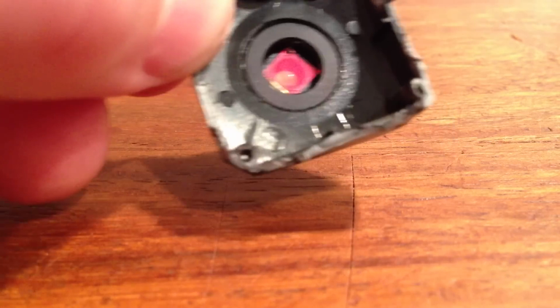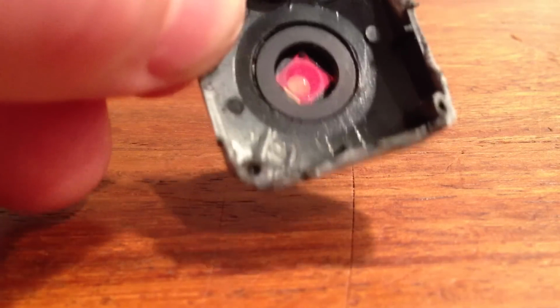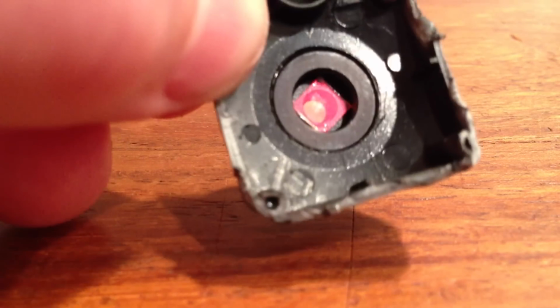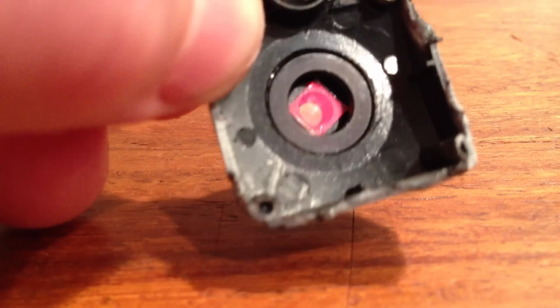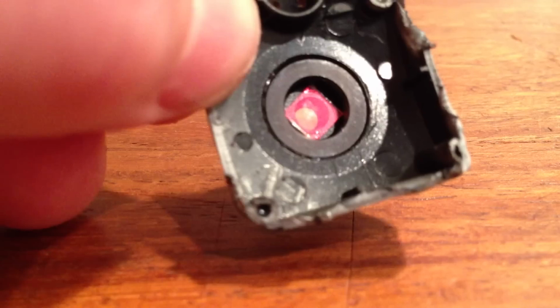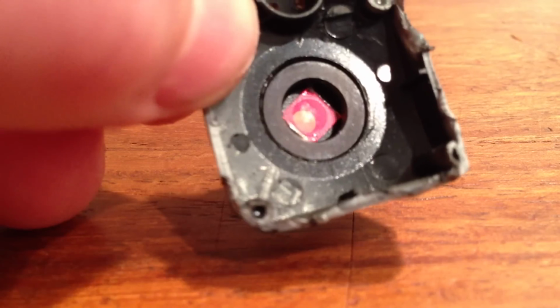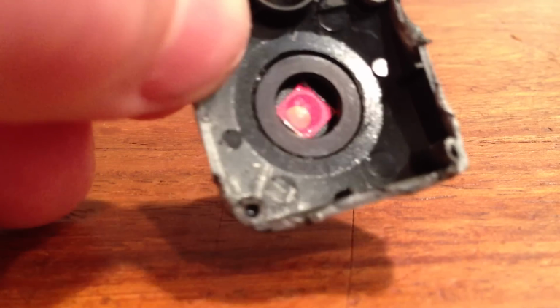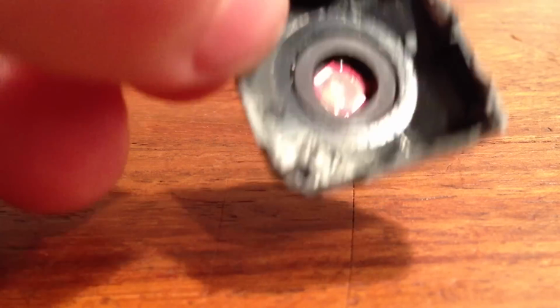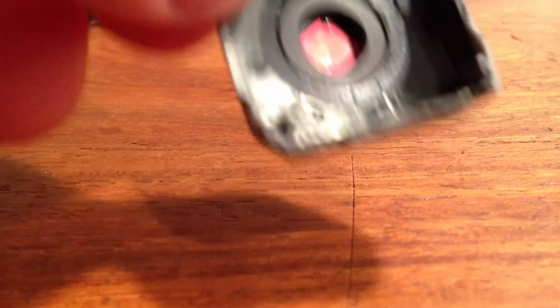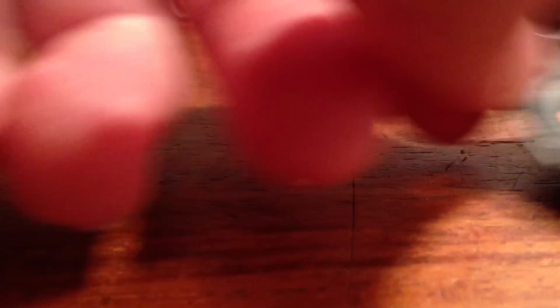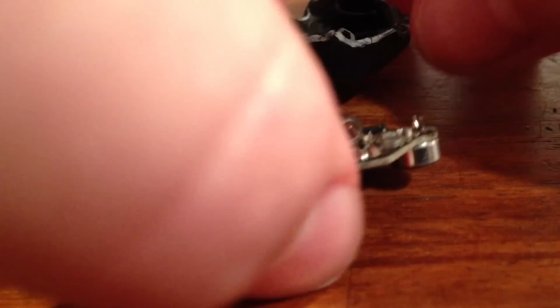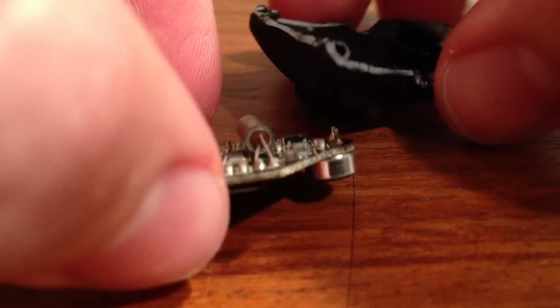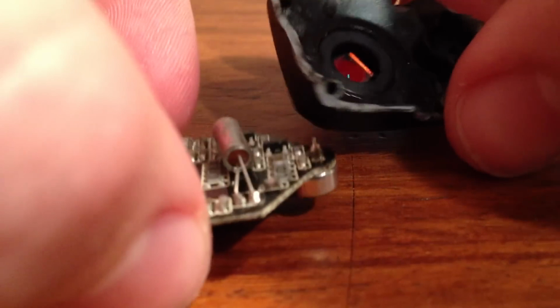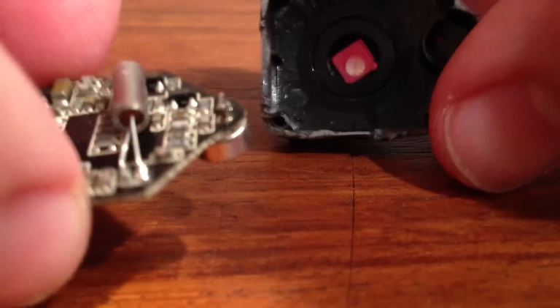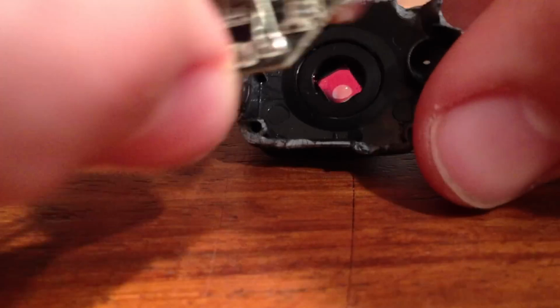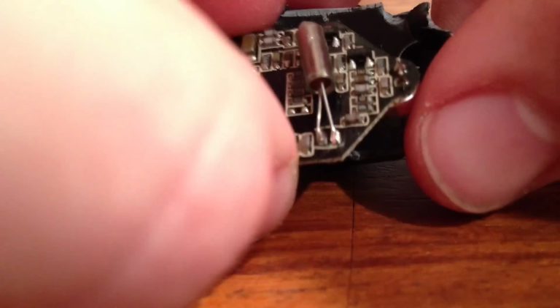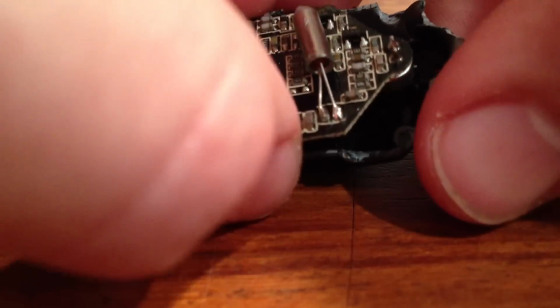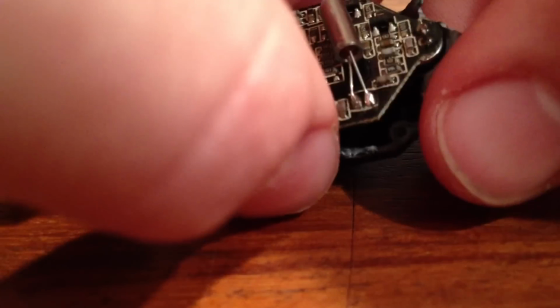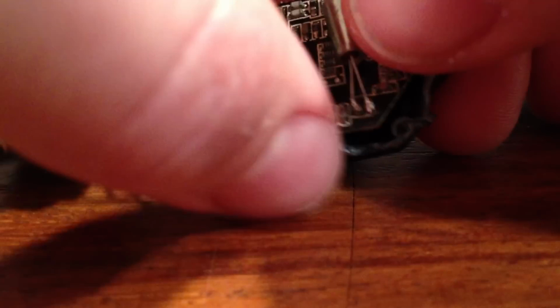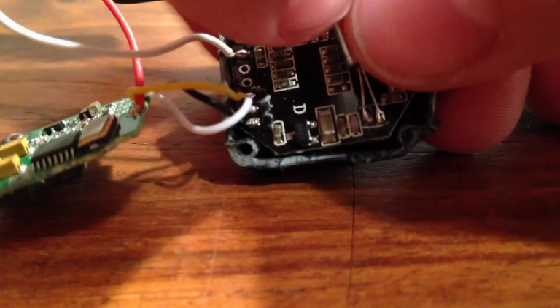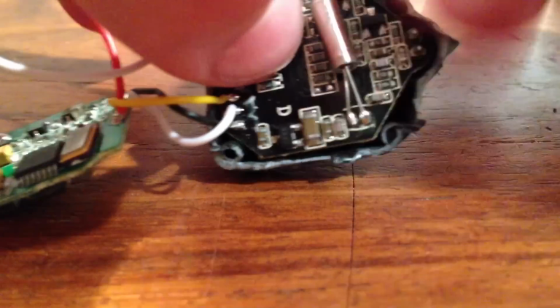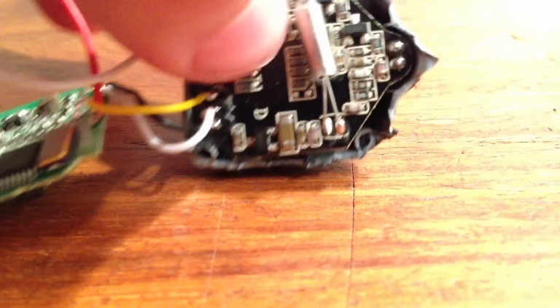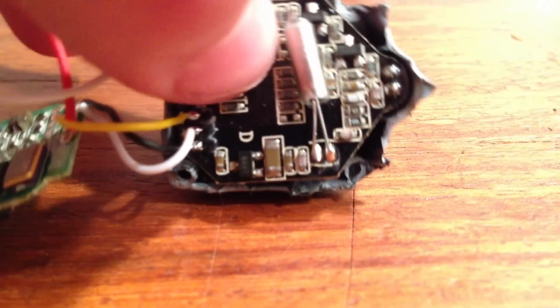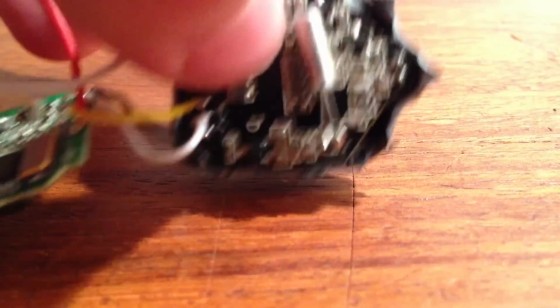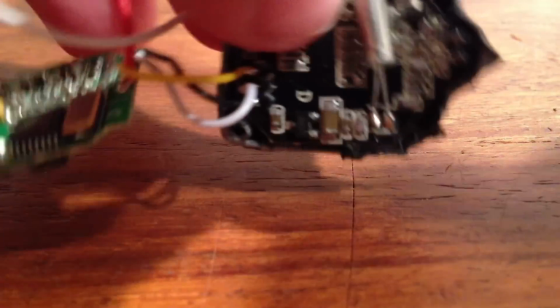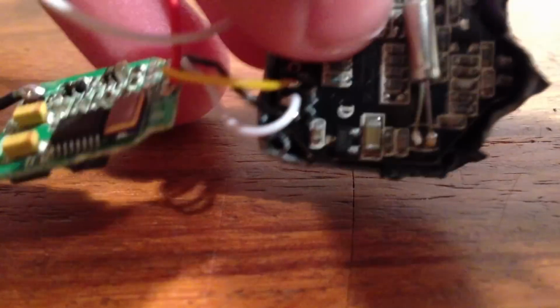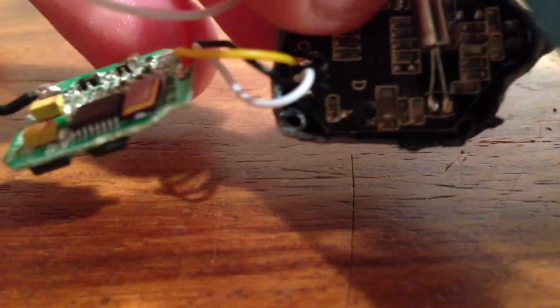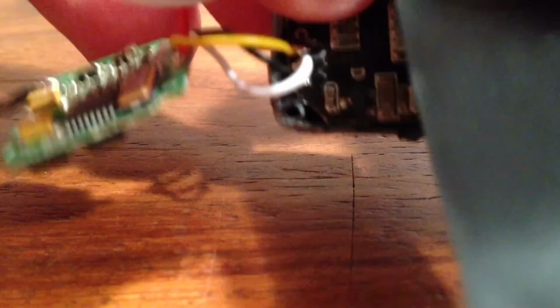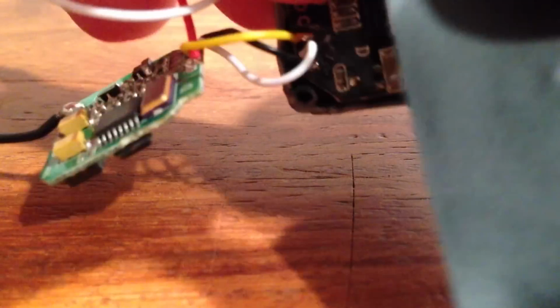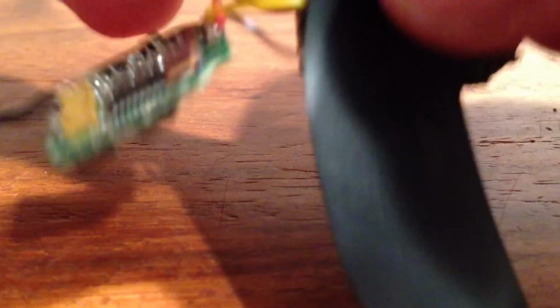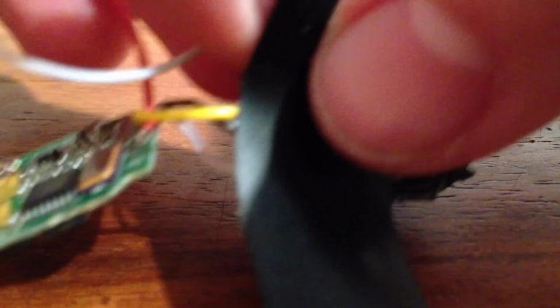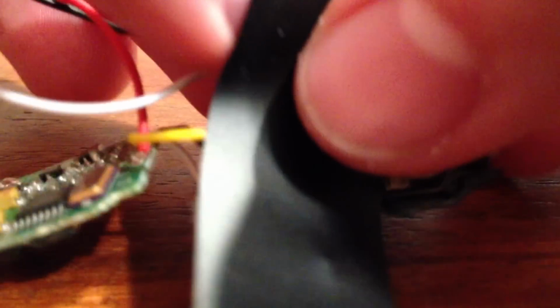Next take your lens and make sure to clean it off. Also clean off the camera and then put the lens over the camera and attach it with some electrical tape. Make sure the electrical tape does not block the lens or the microphone.